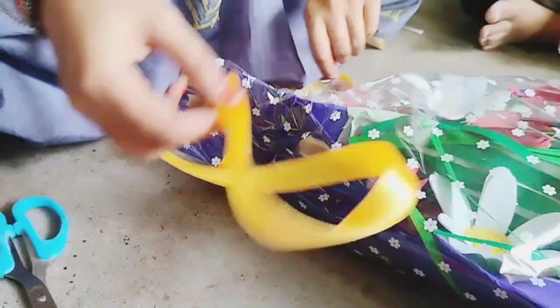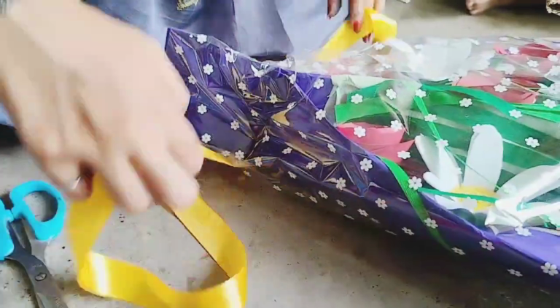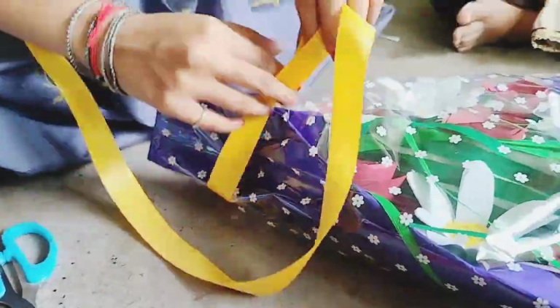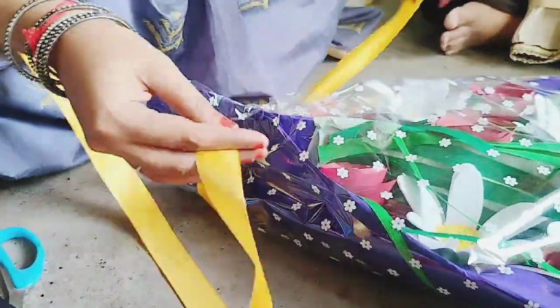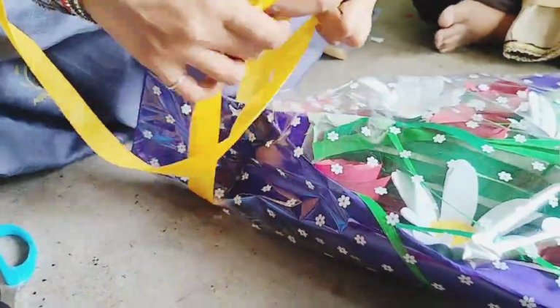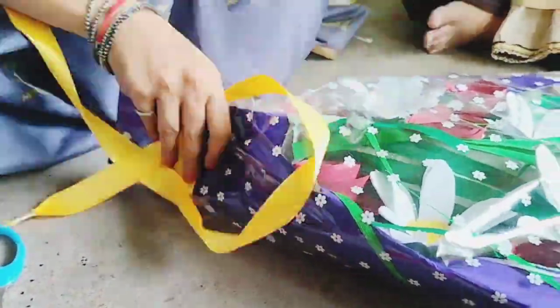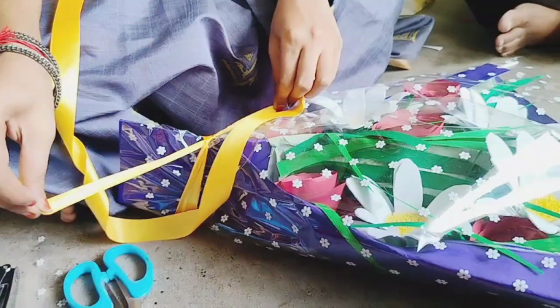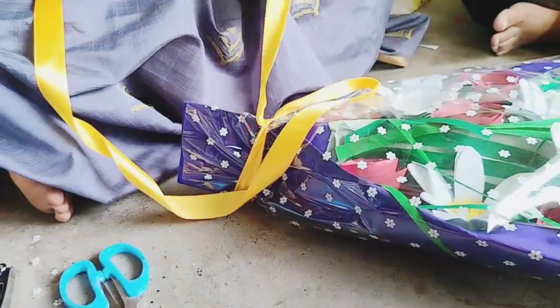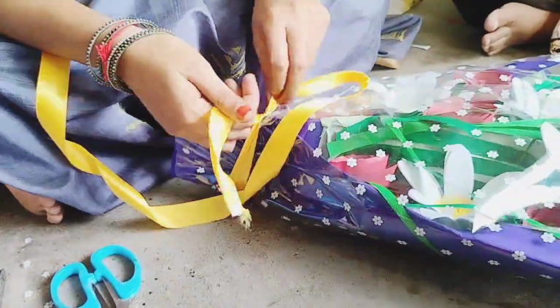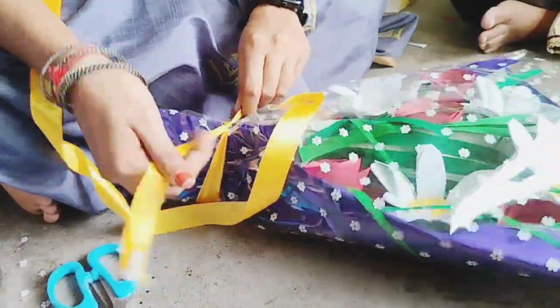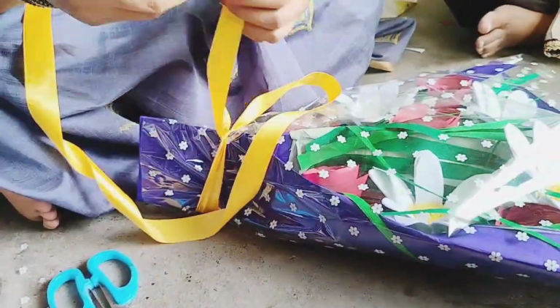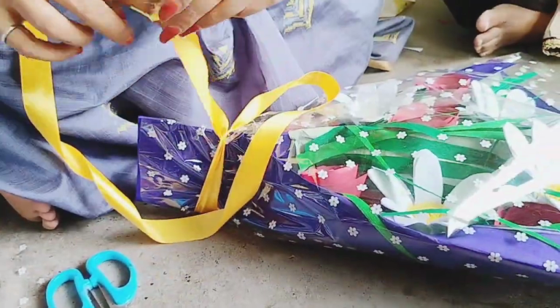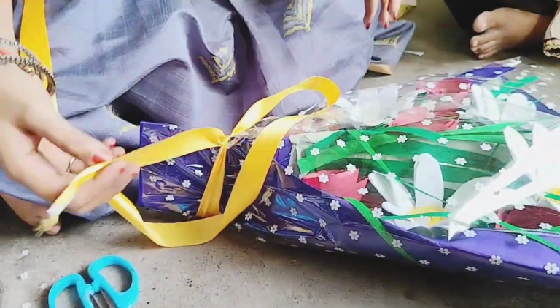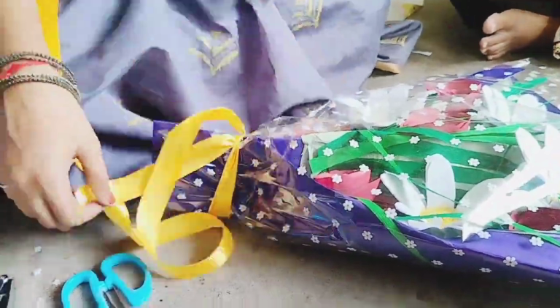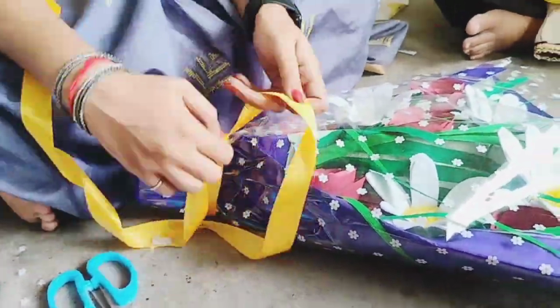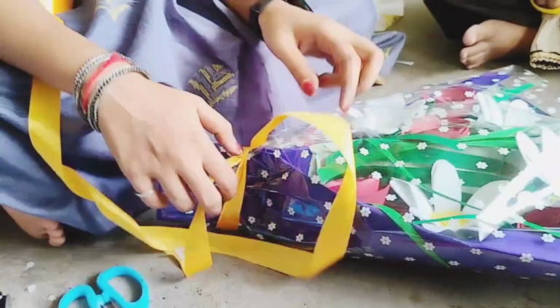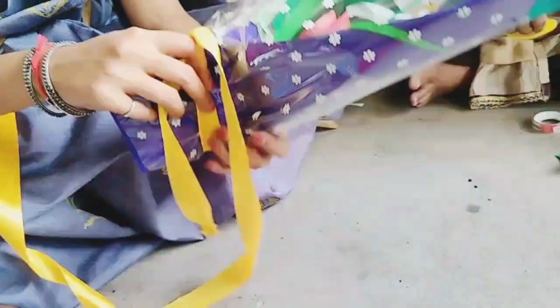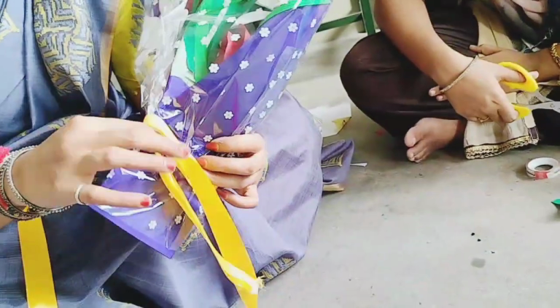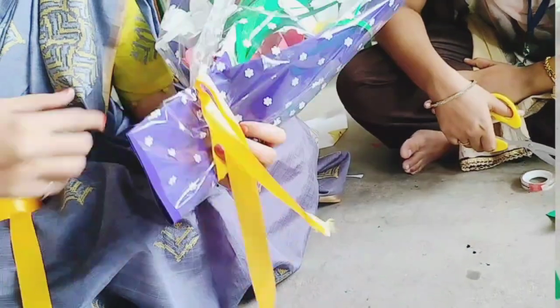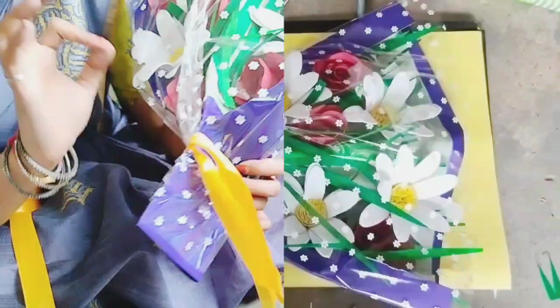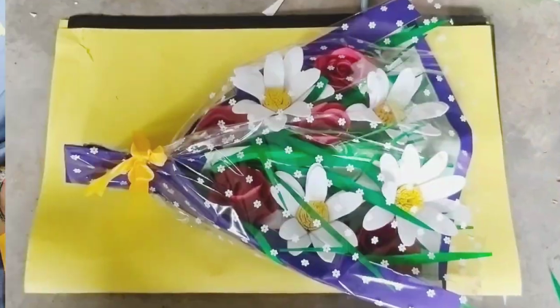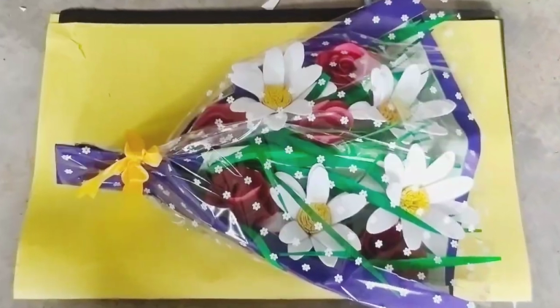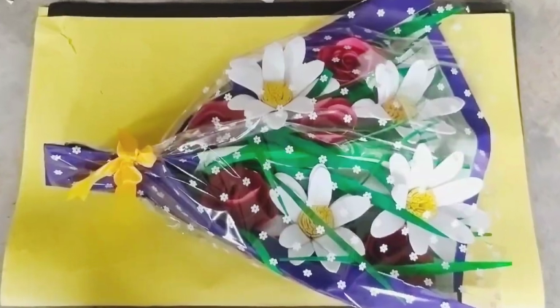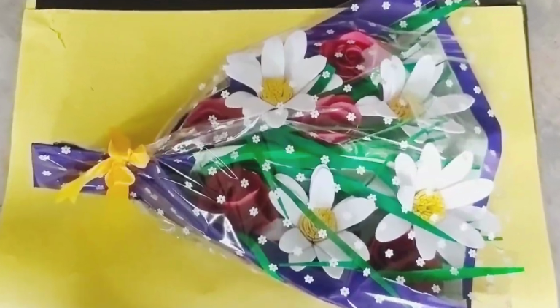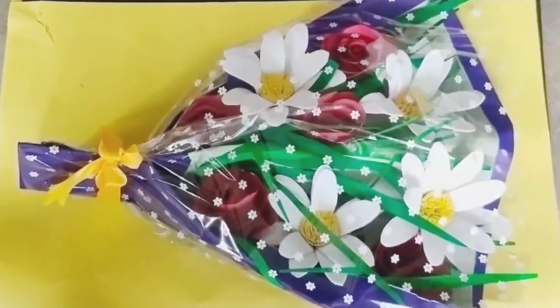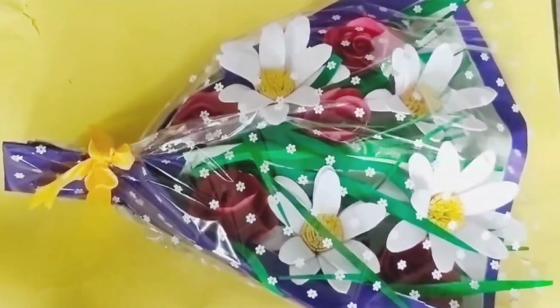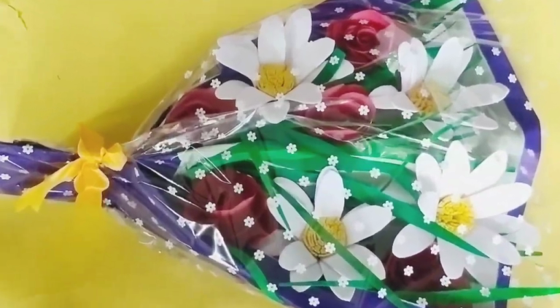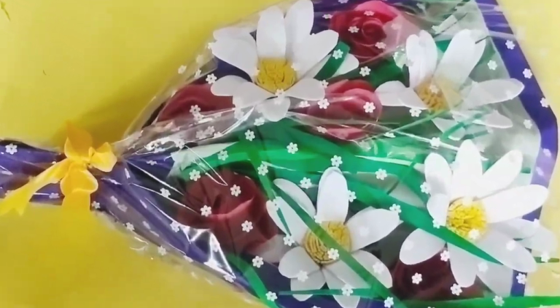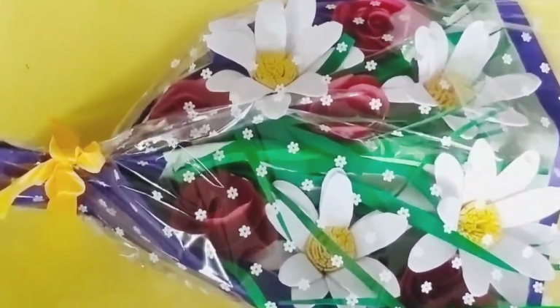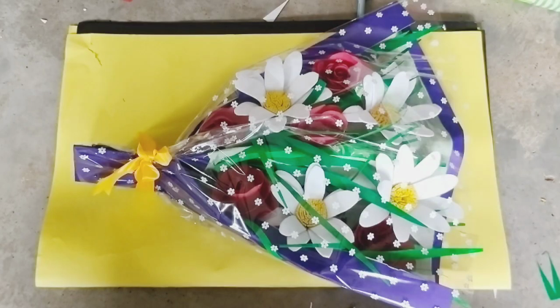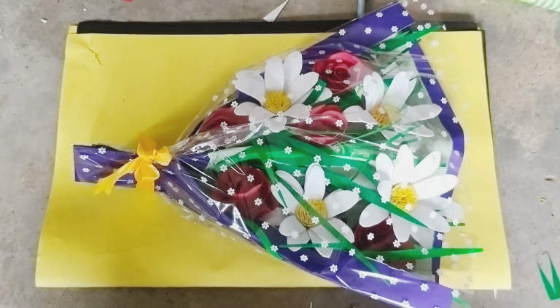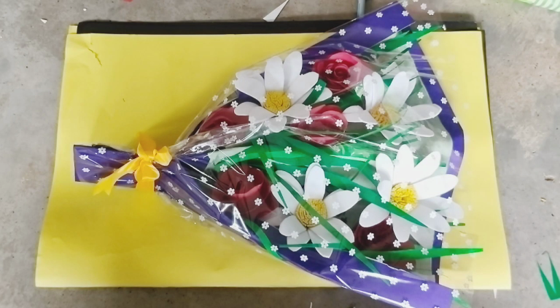Finally, use the satin ribbon to tie it. Now our fabulous flower bokeh gets ready.